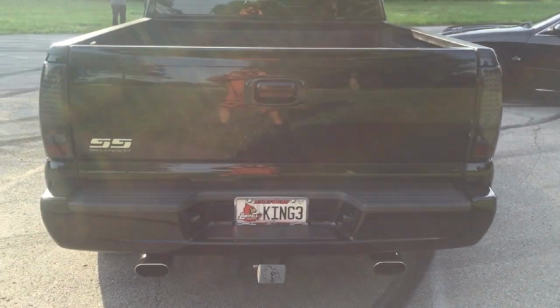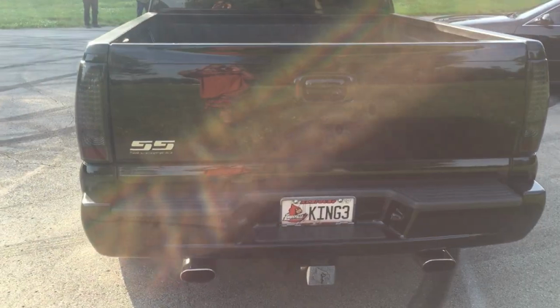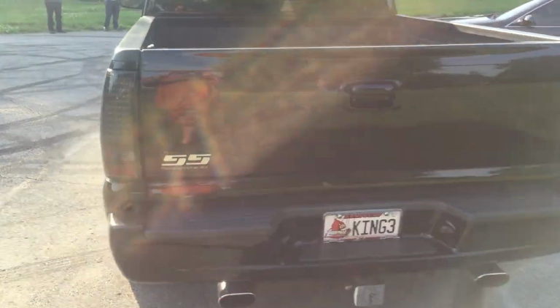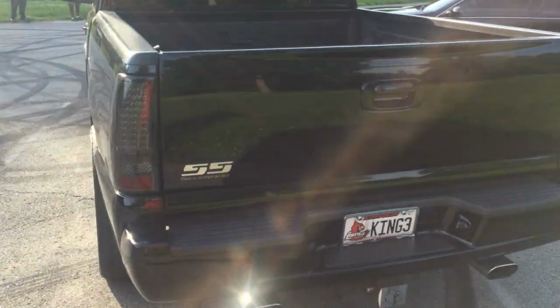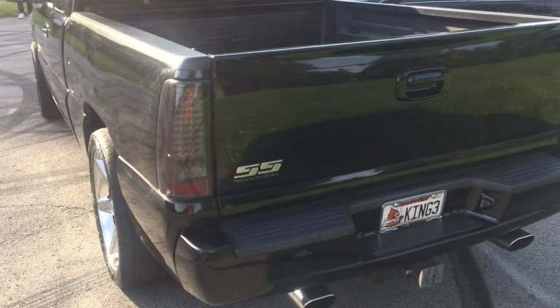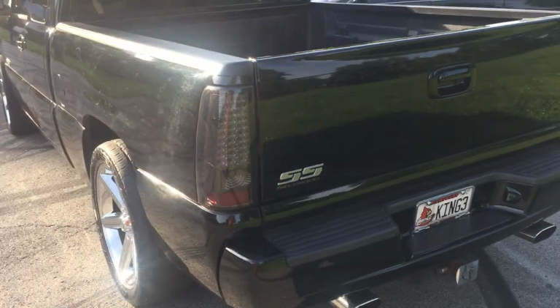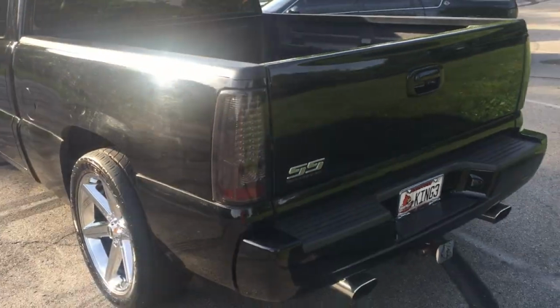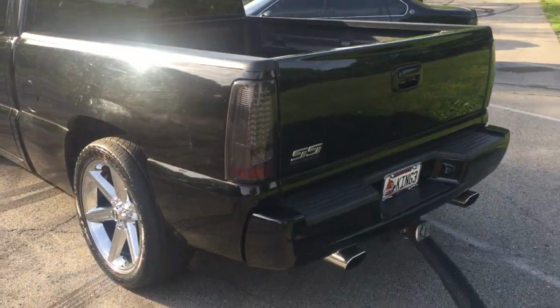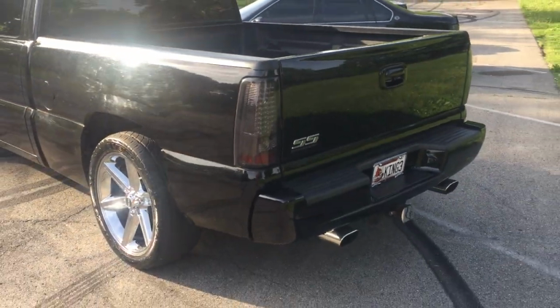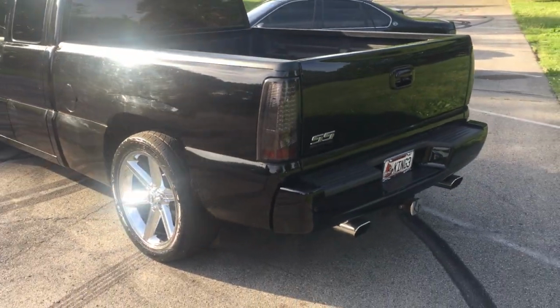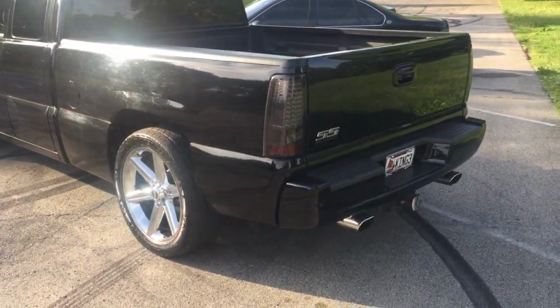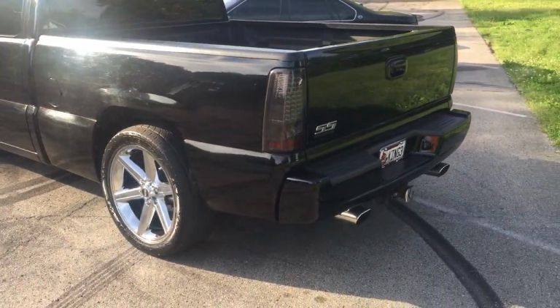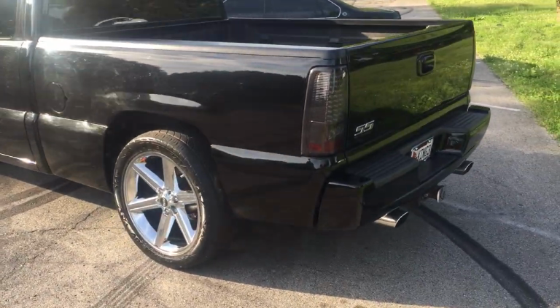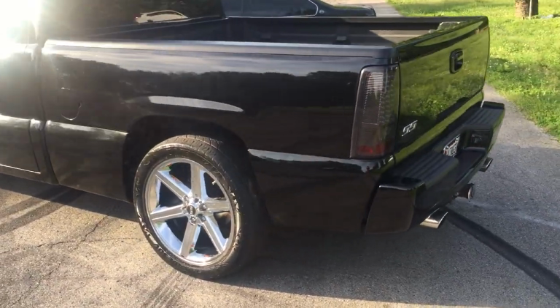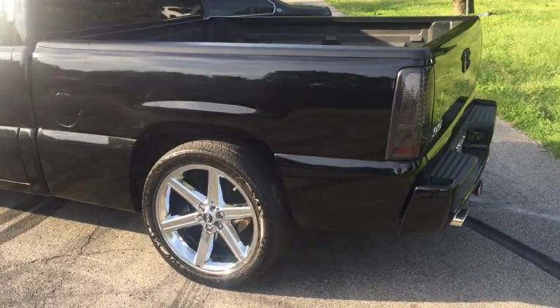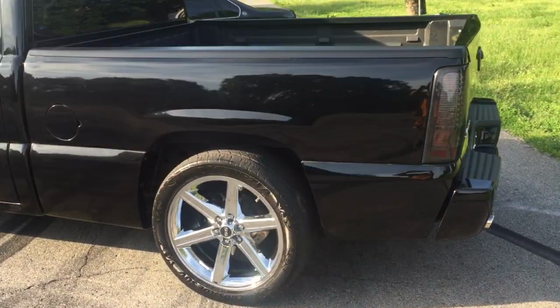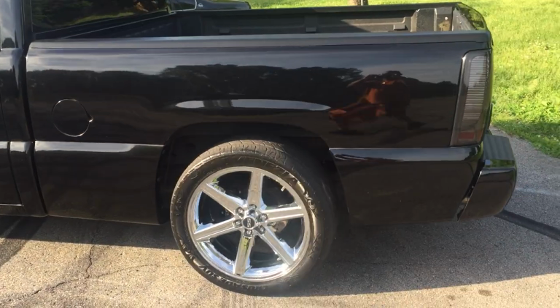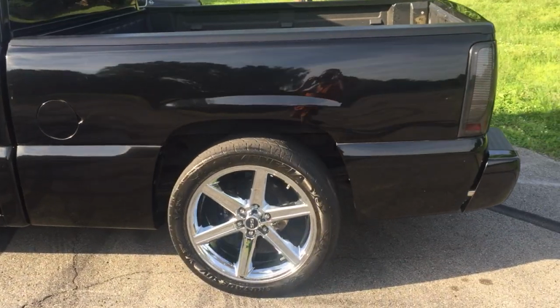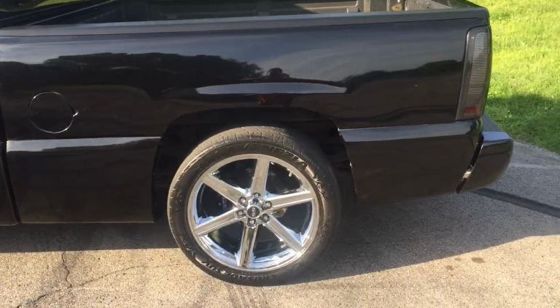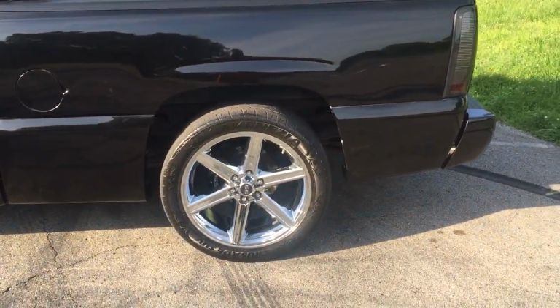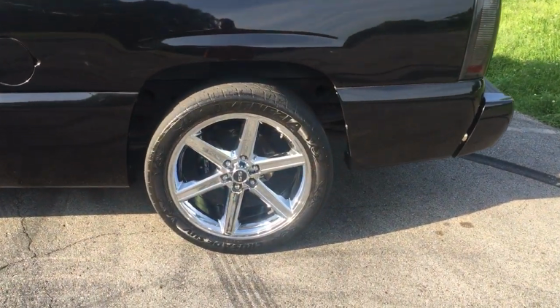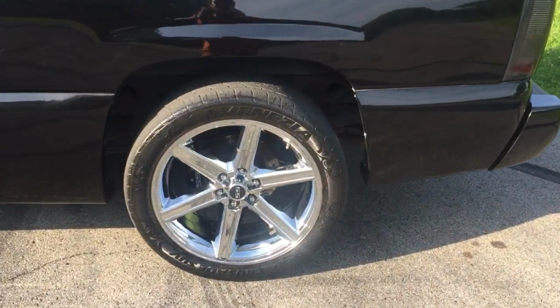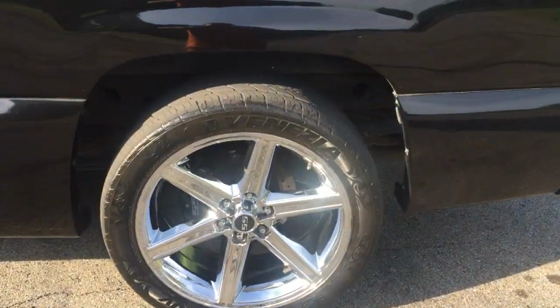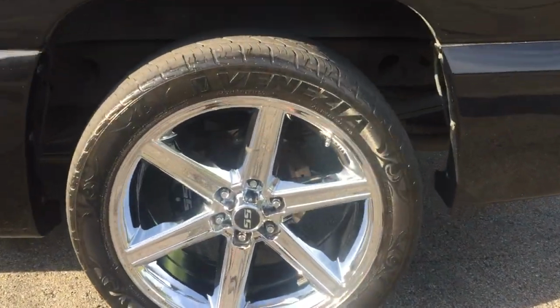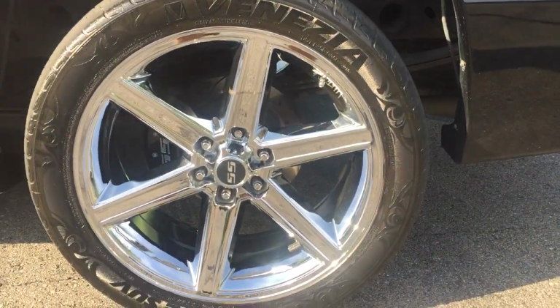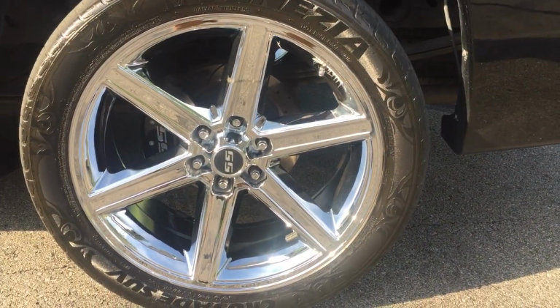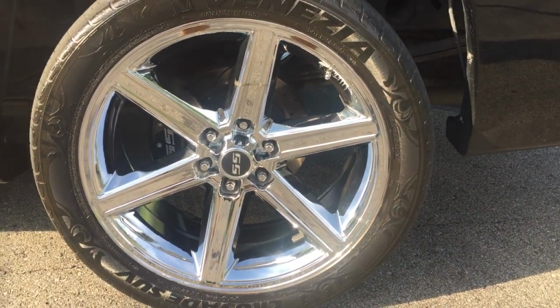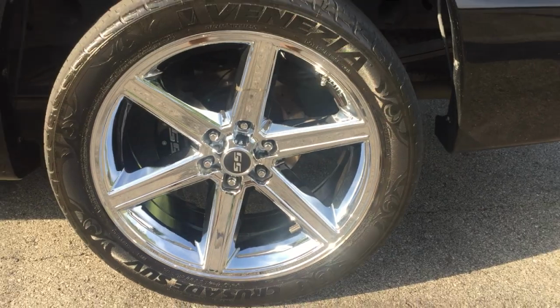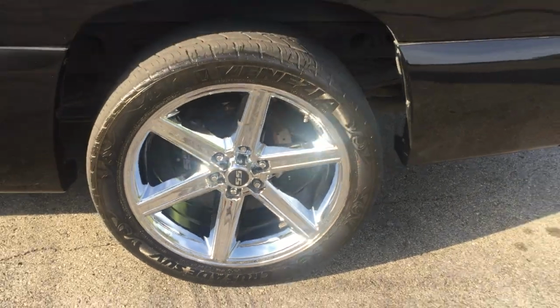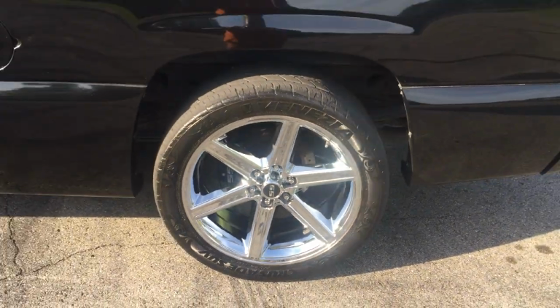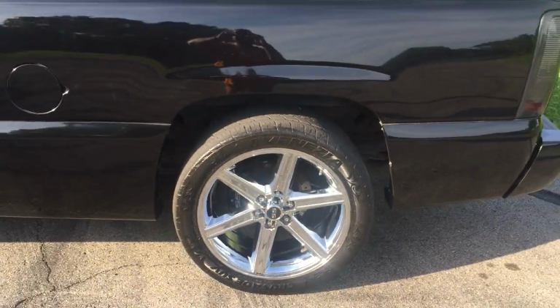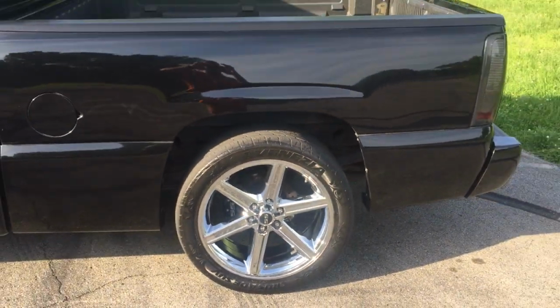She's looking good, turned out real good. It's my everyday thing right here — she's going to work every day. The Impala, she's just sitting around looking pretty.